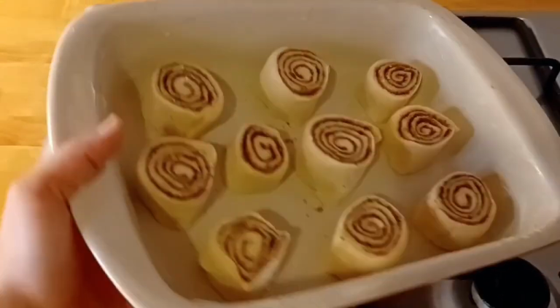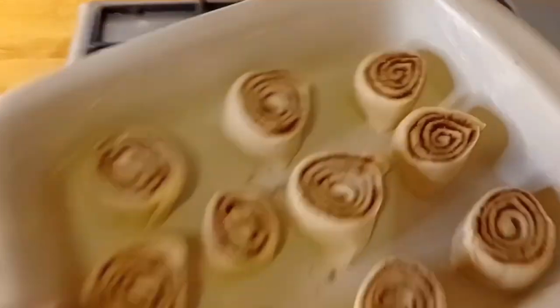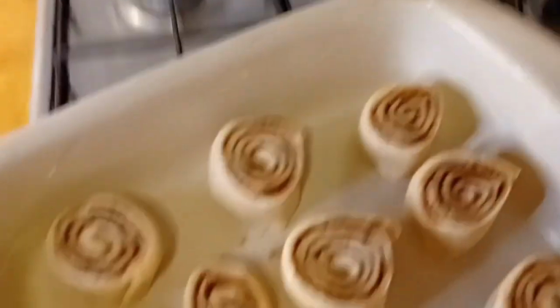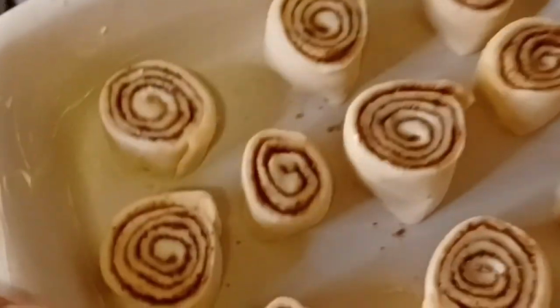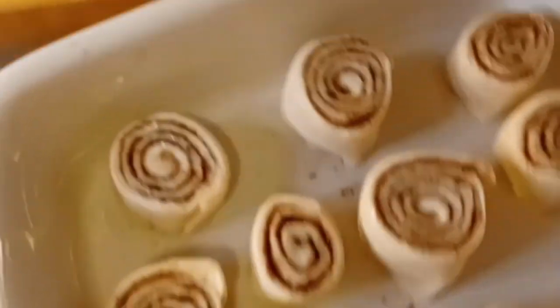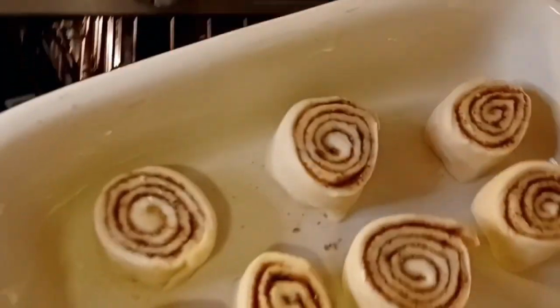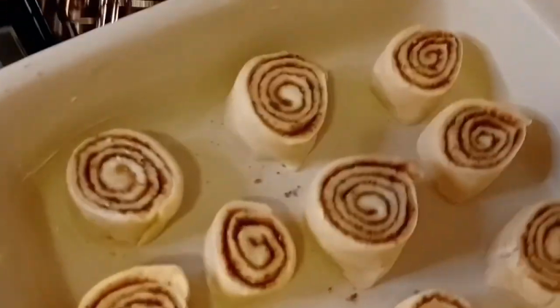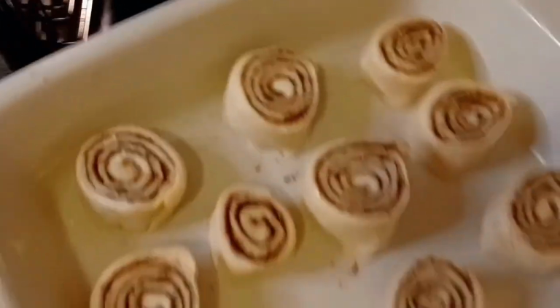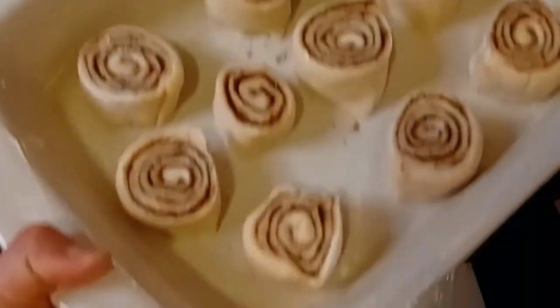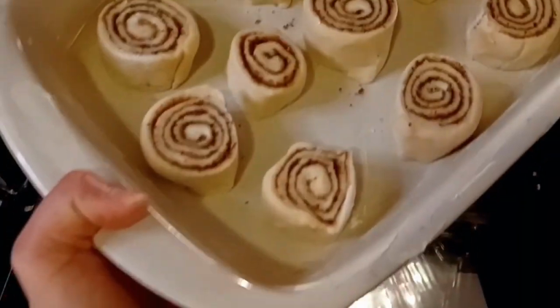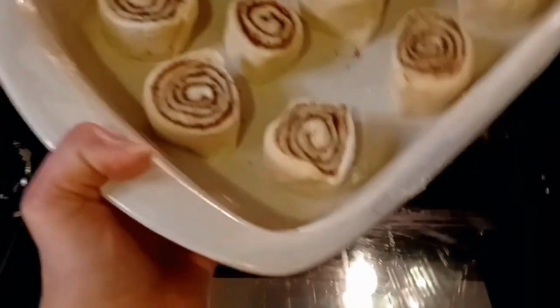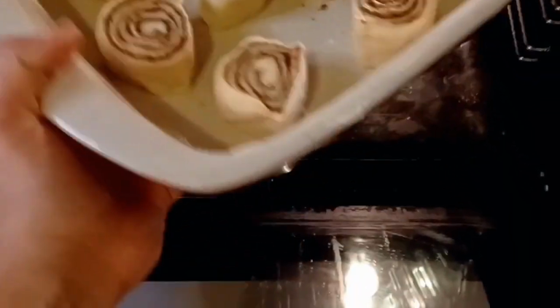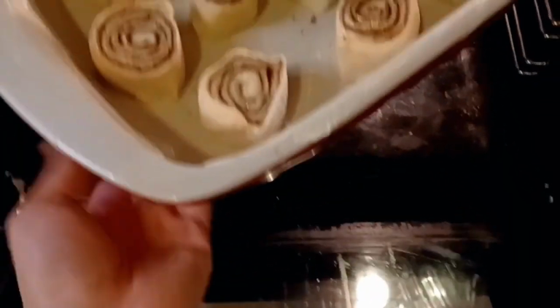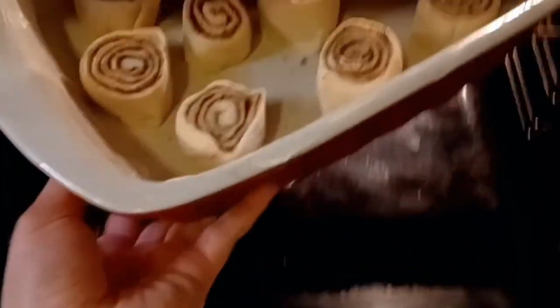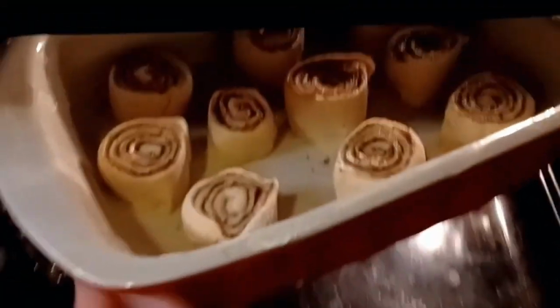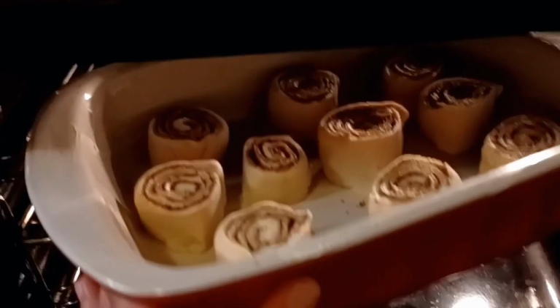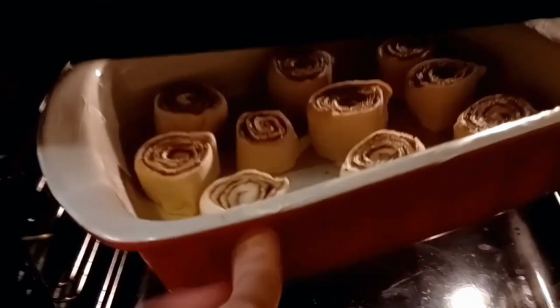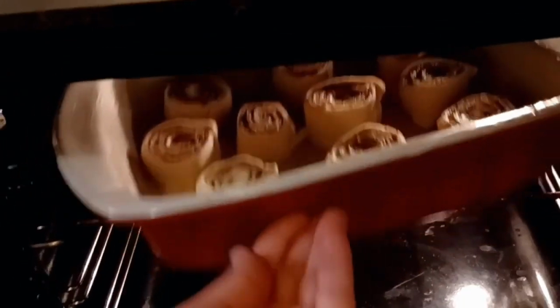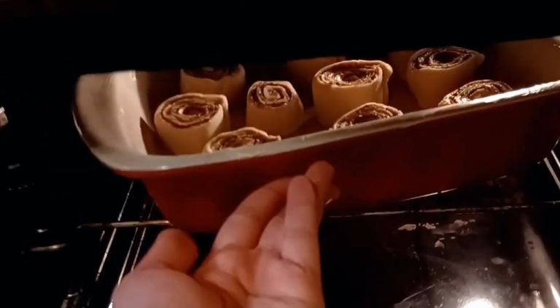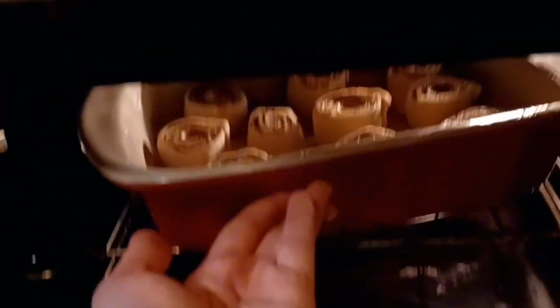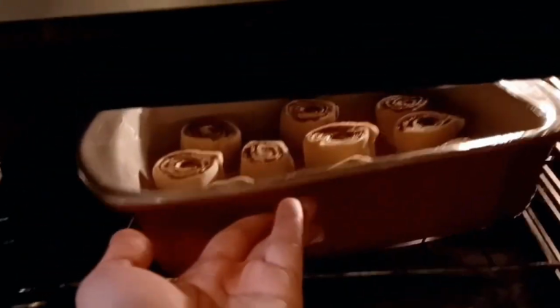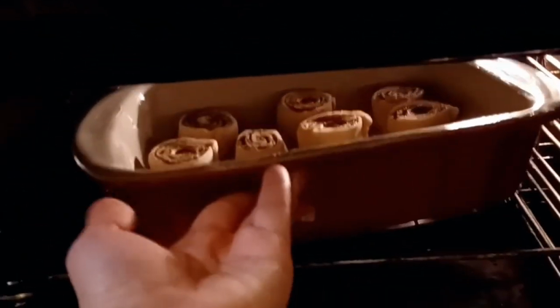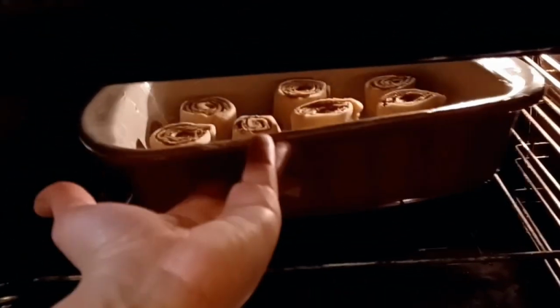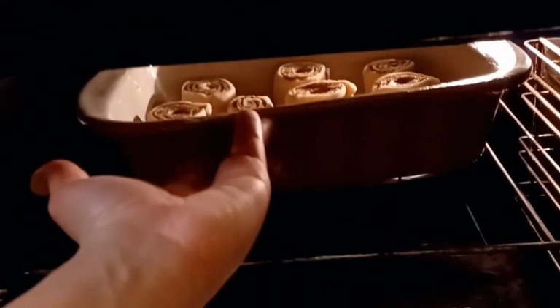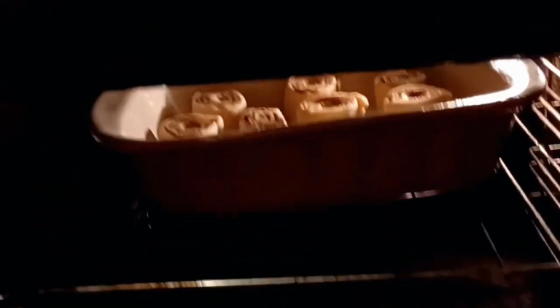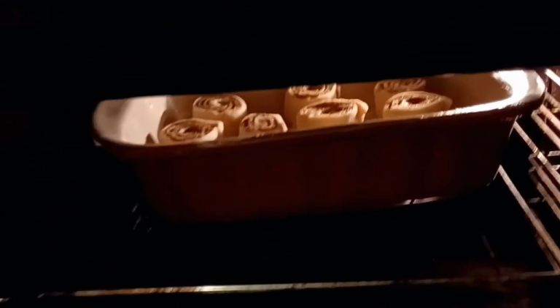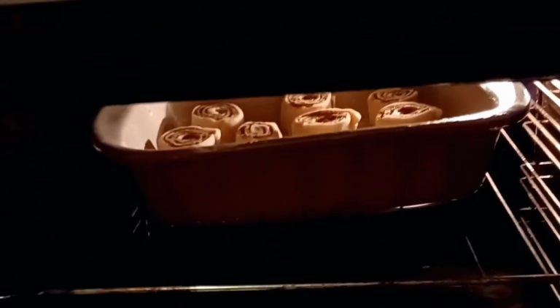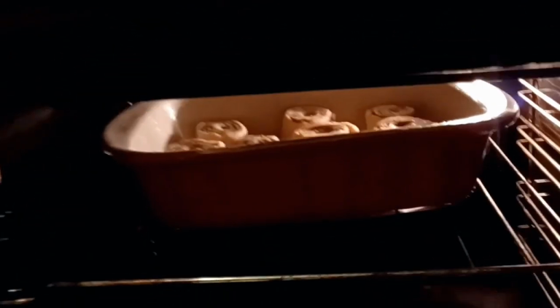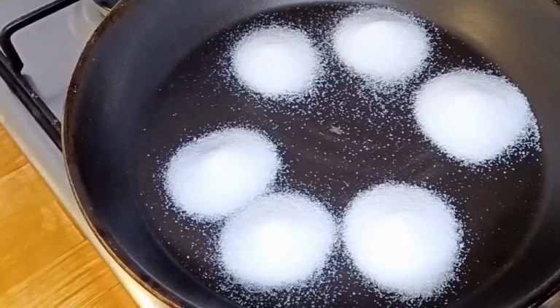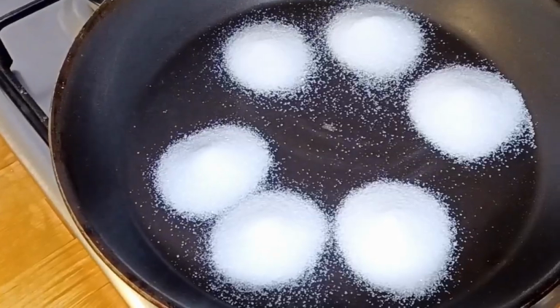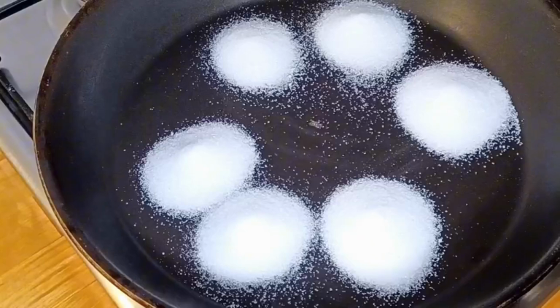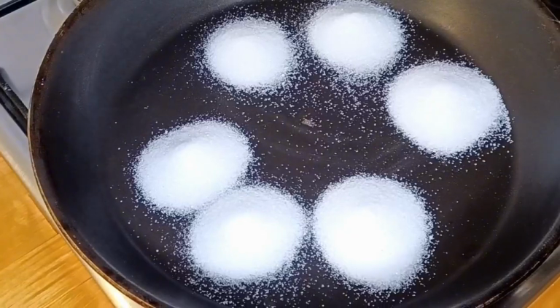Put the tray in the oven and bake for 30 to 35 minutes. Meanwhile, we will make a sauce — add 6 tablespoons of sugar.